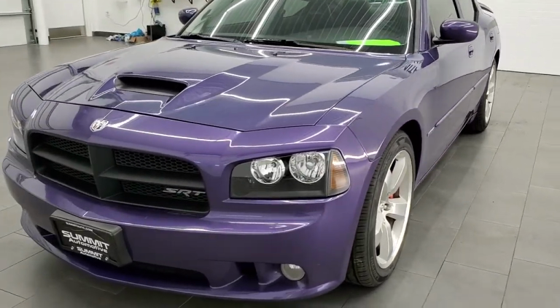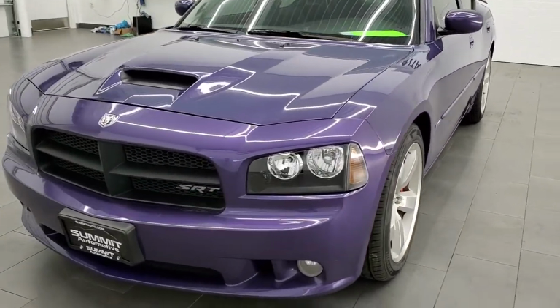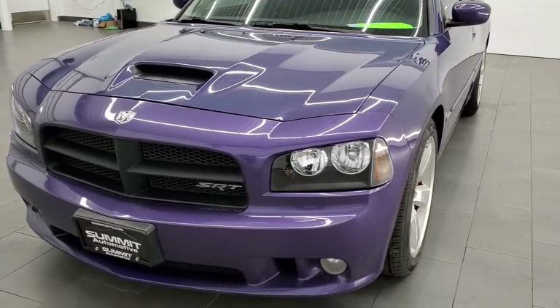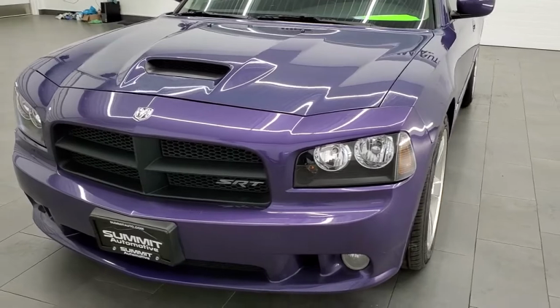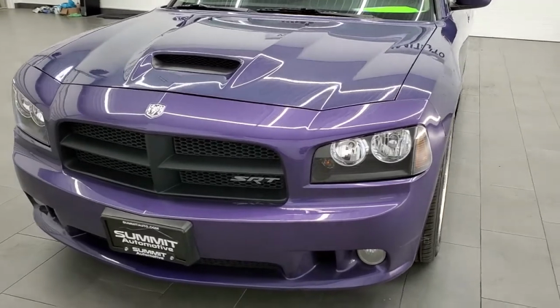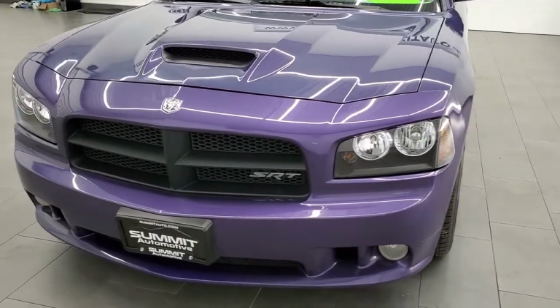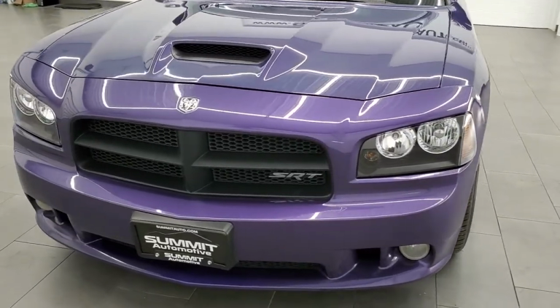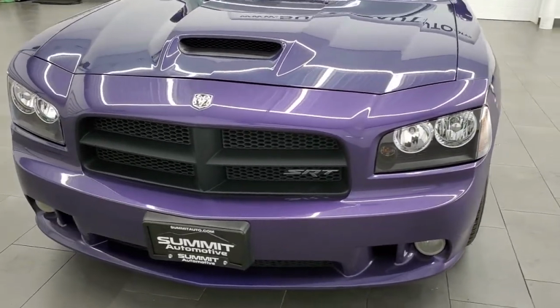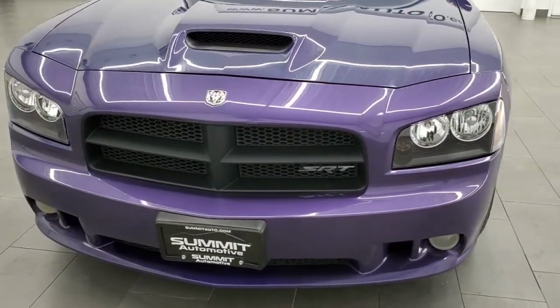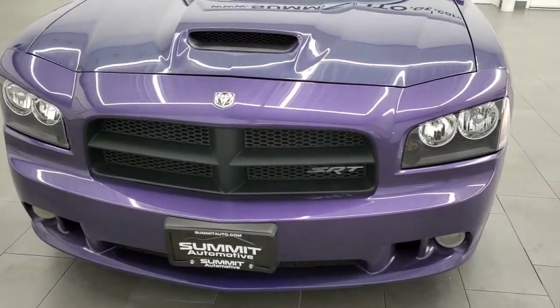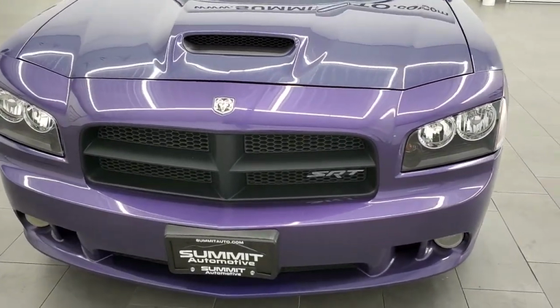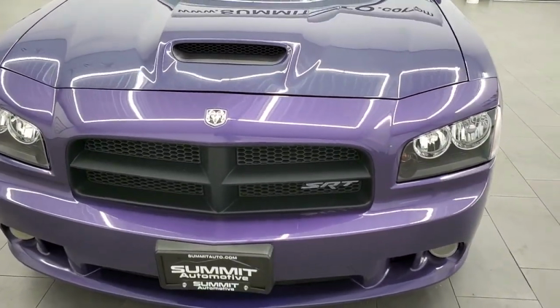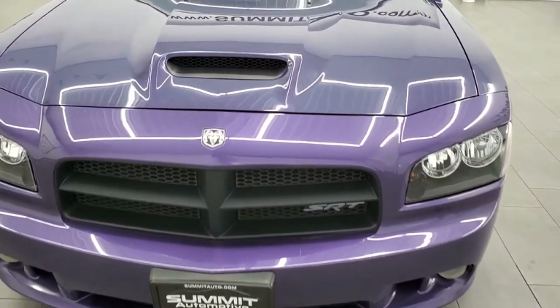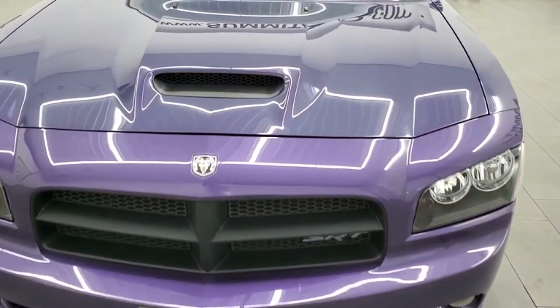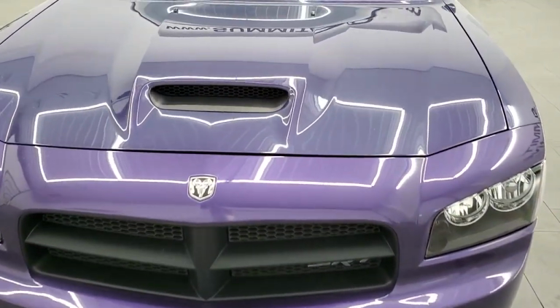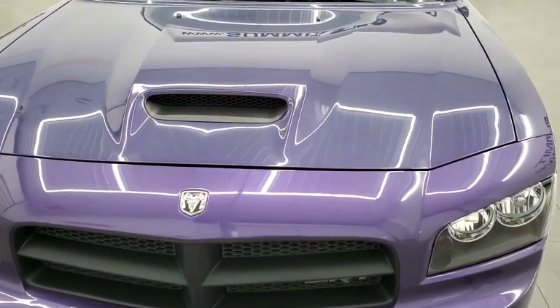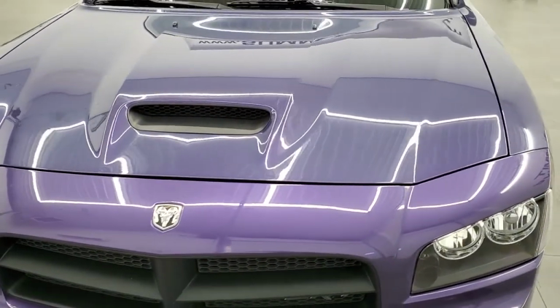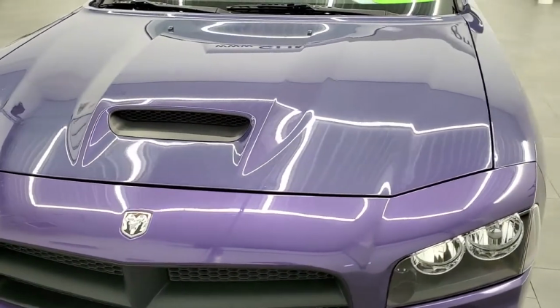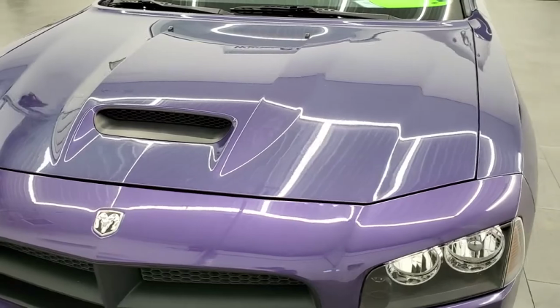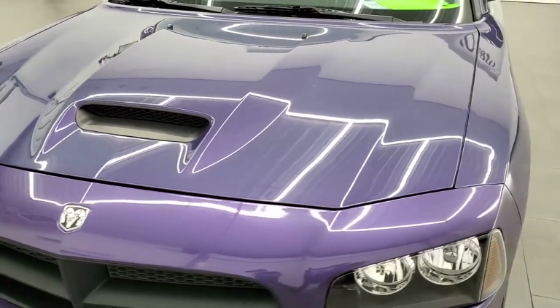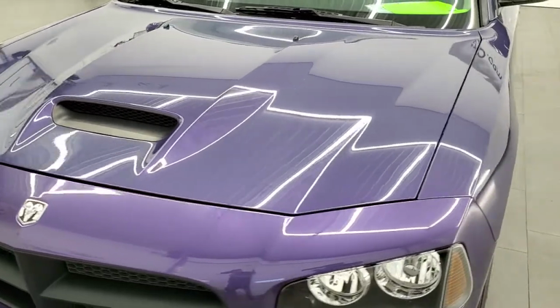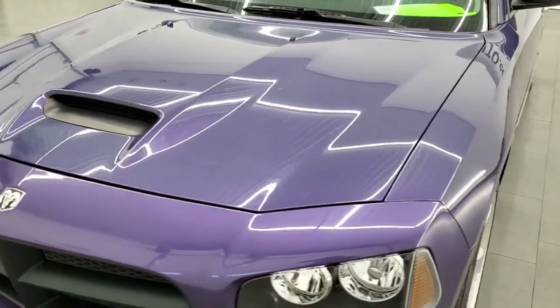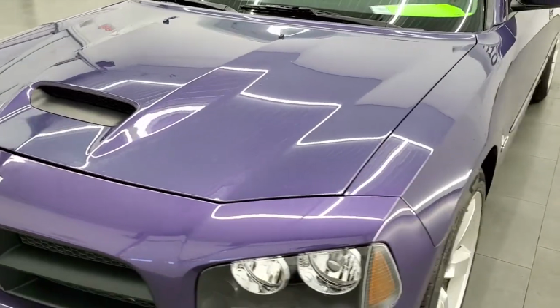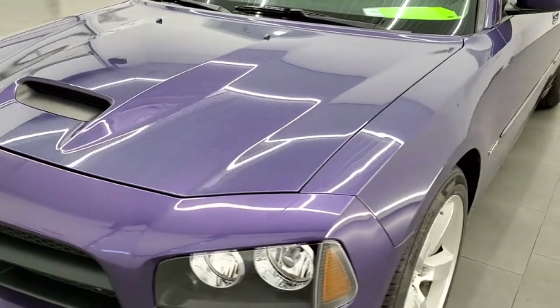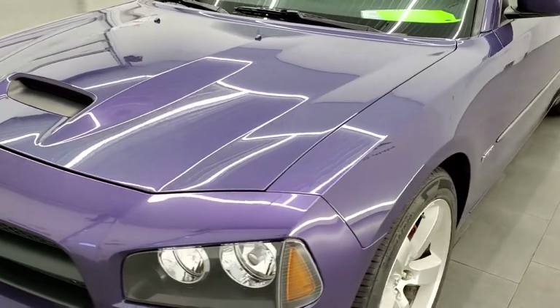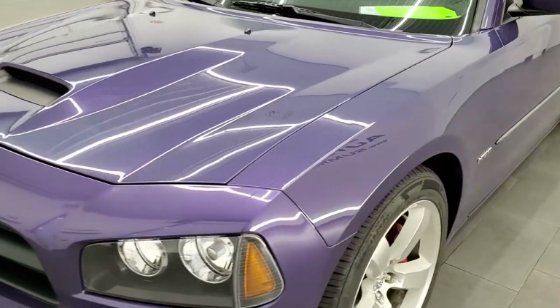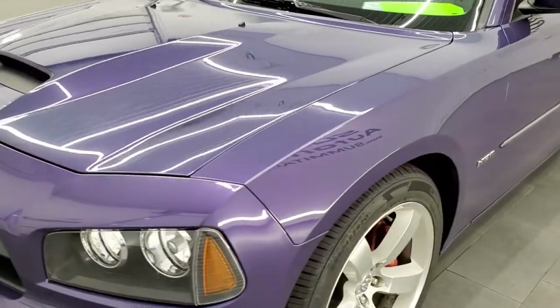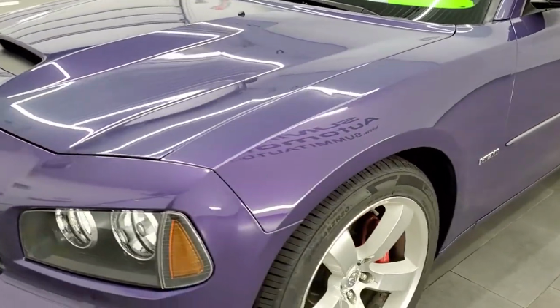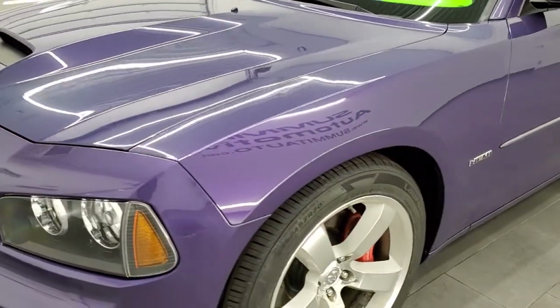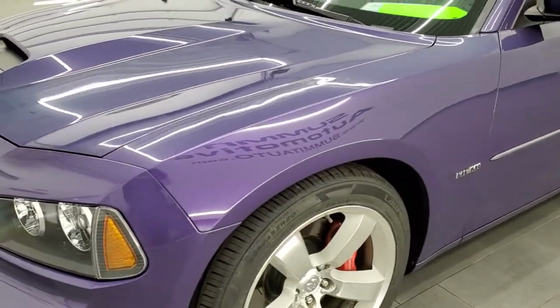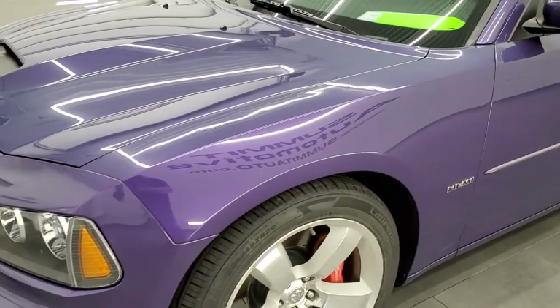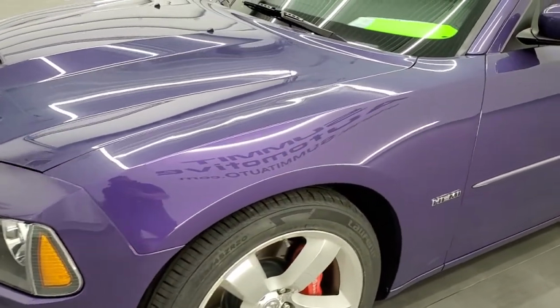It has been fully safety inspected by our service shop, has a fresh oil and filter change, all the fluids have been checked and topped off, and this car is 100% ready to go.